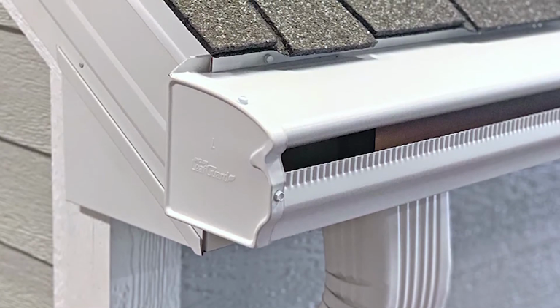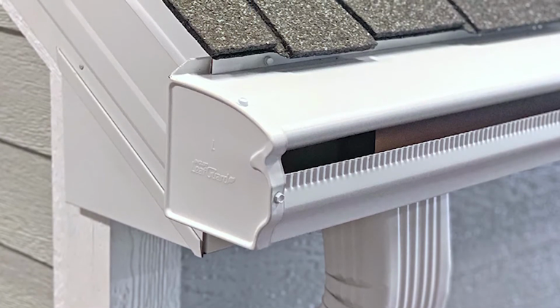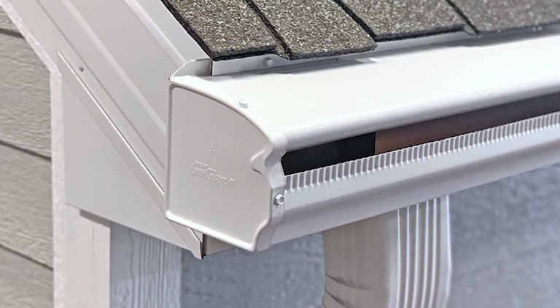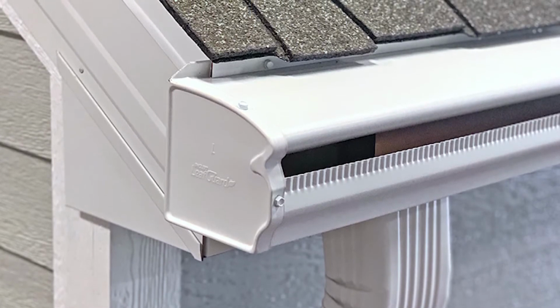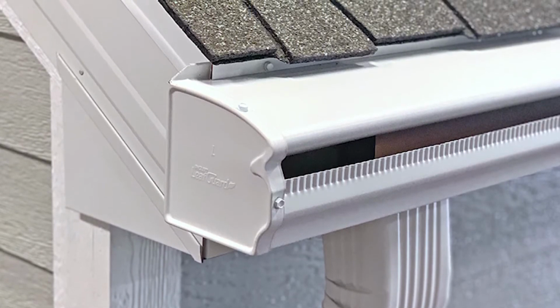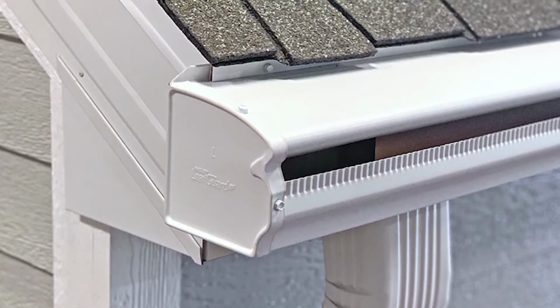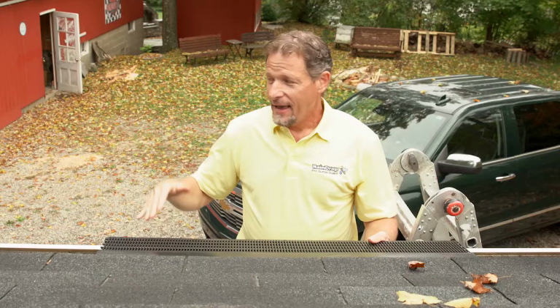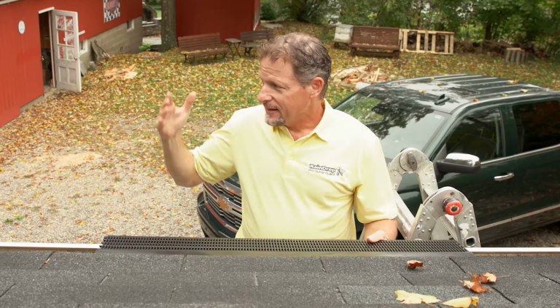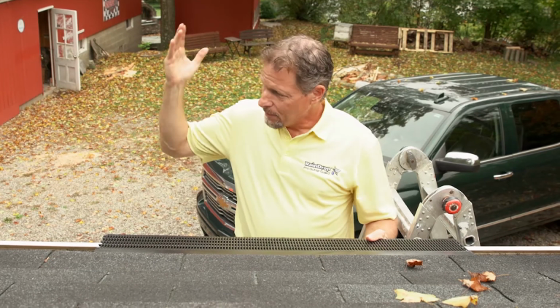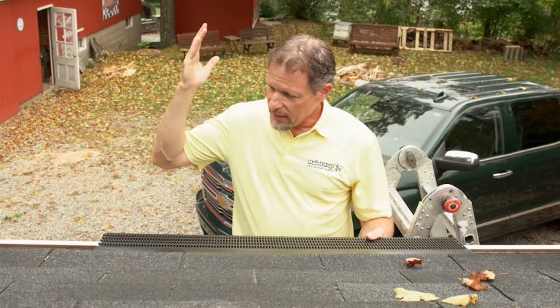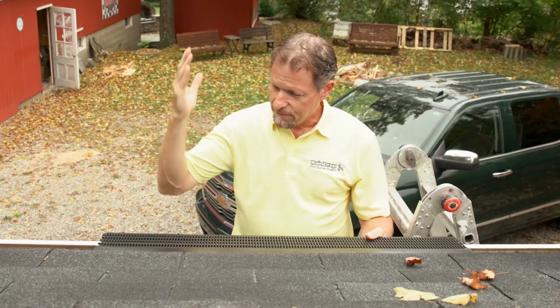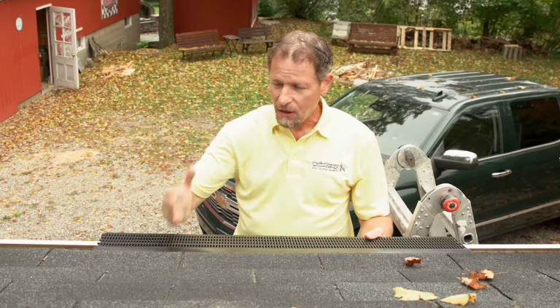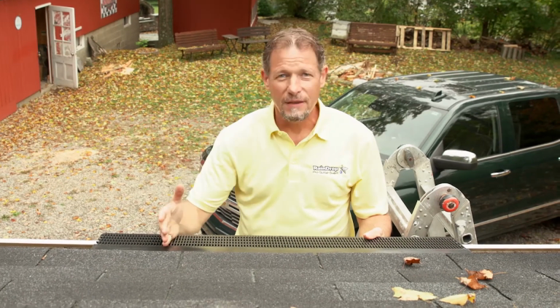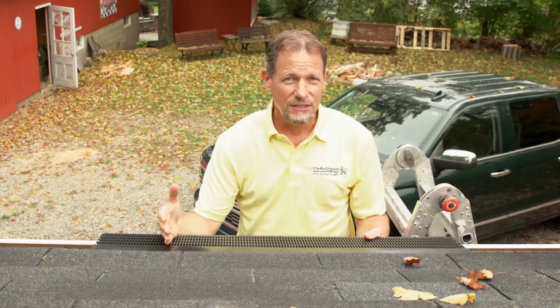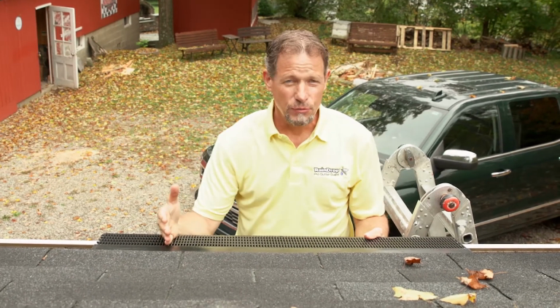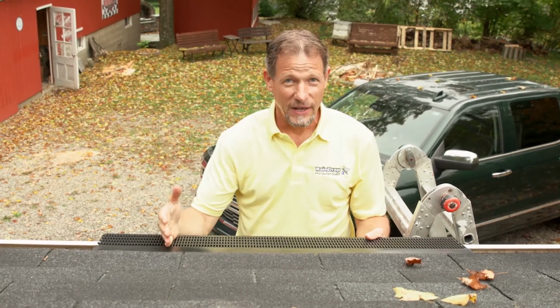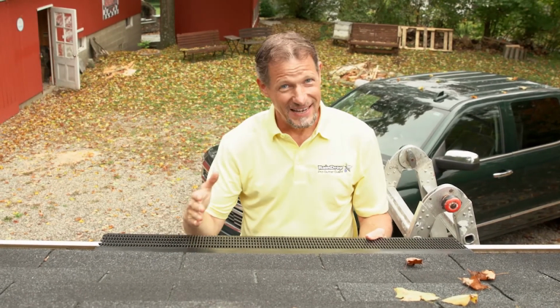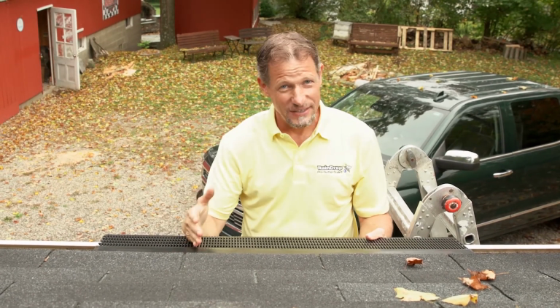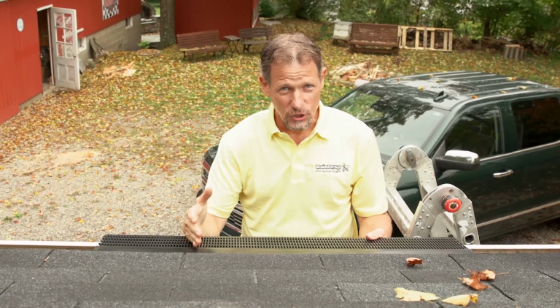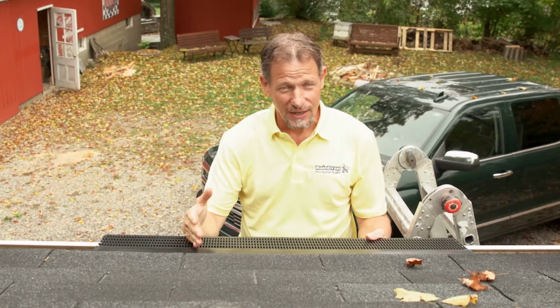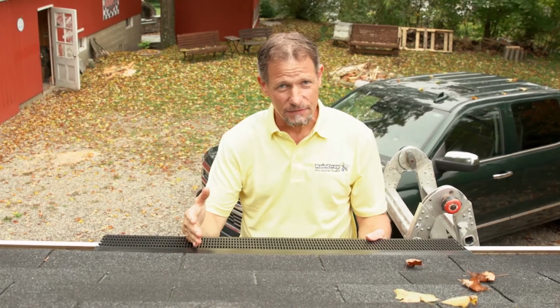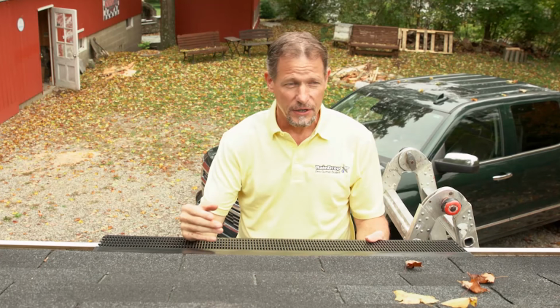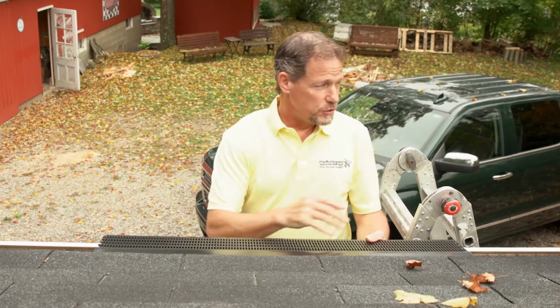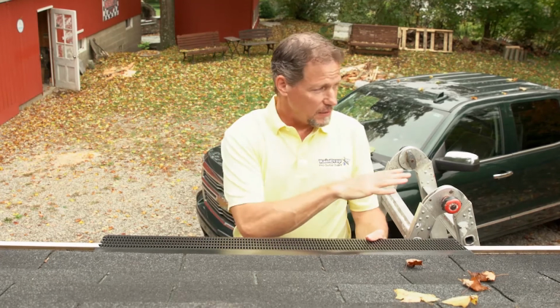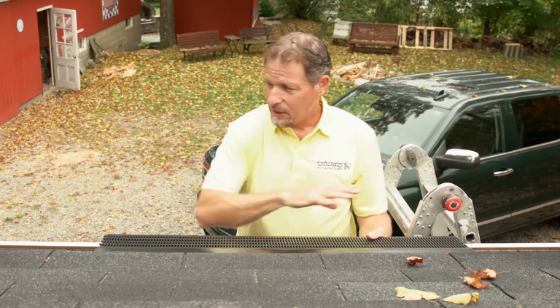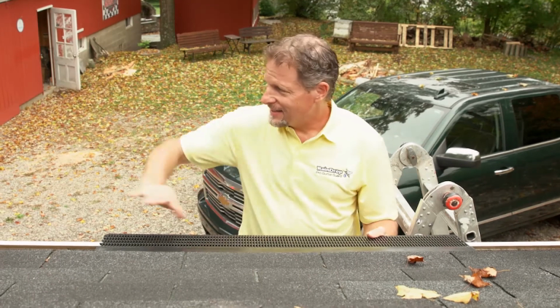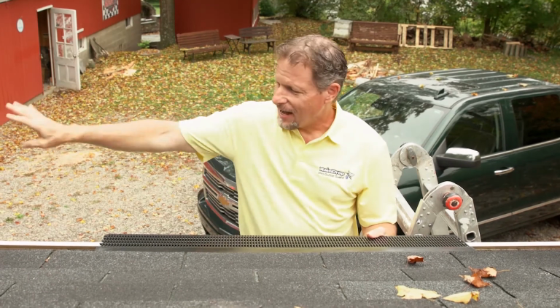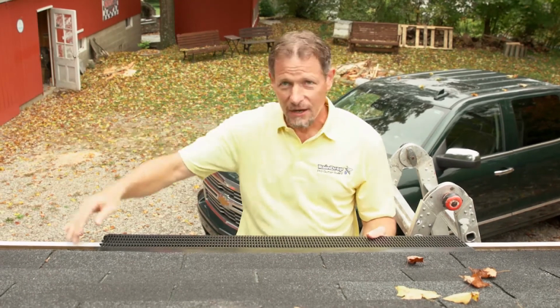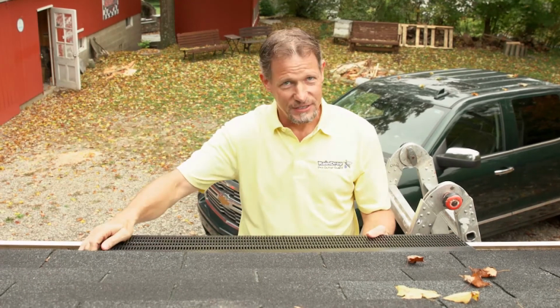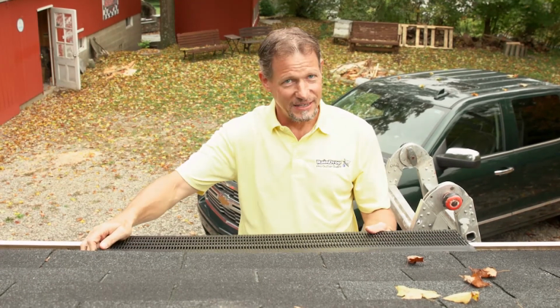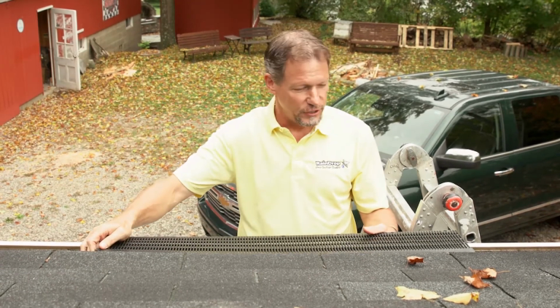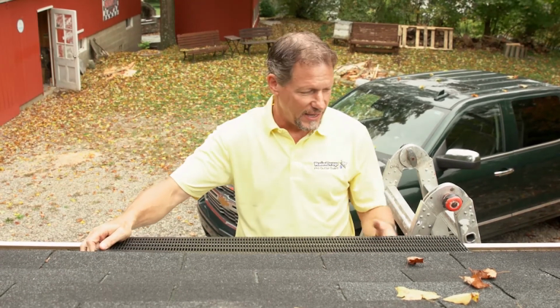LeafGuard is a one-piece system. And if a branch fell on the edge of the roof and dented the hood on LeafGuard, you've got to replace the entire gutter to get that looking good again.